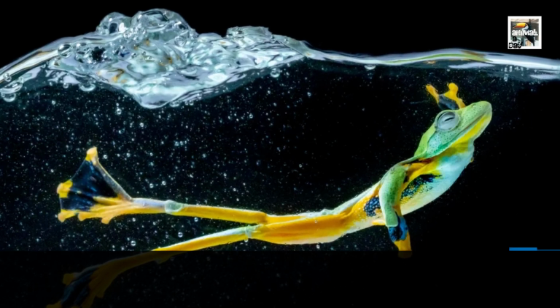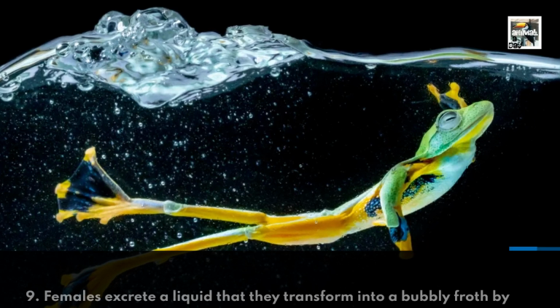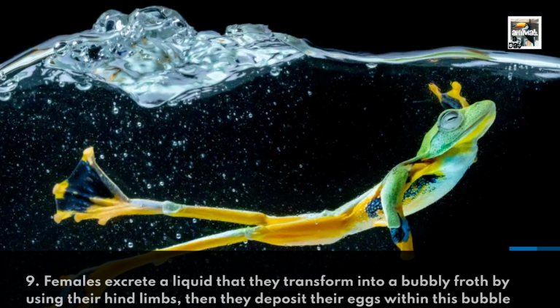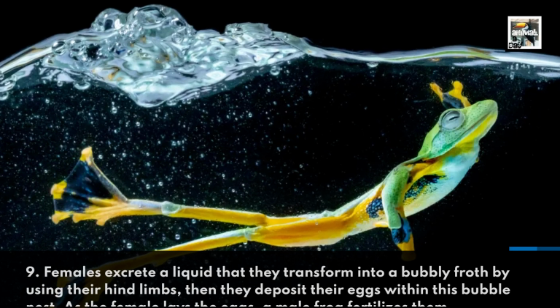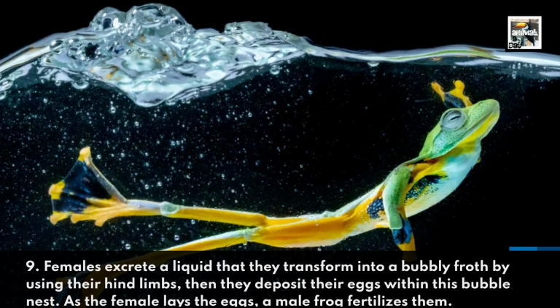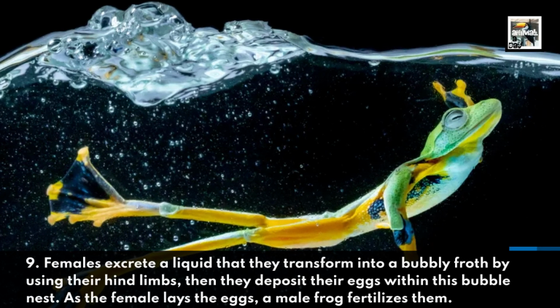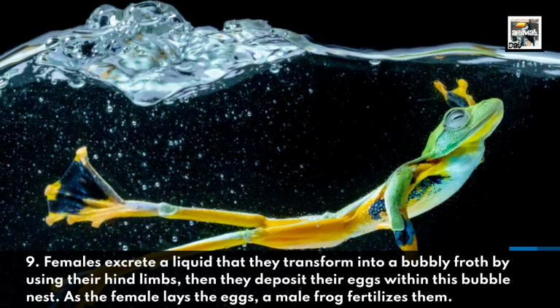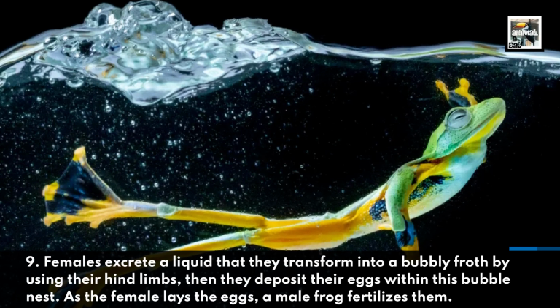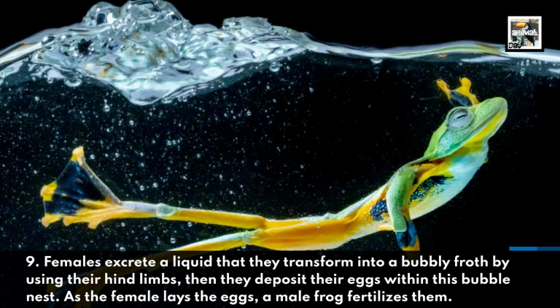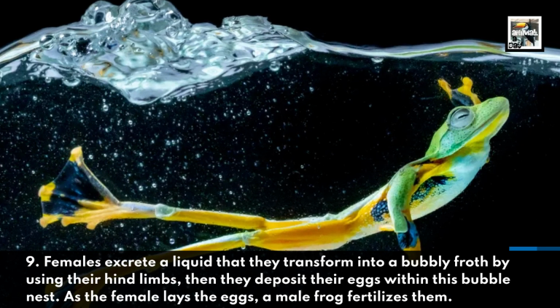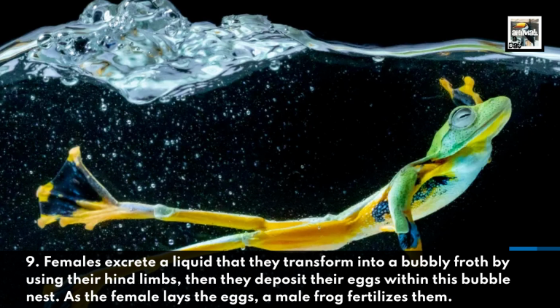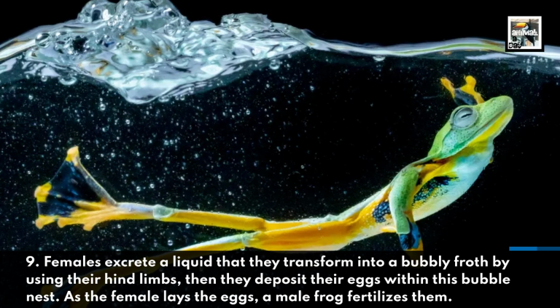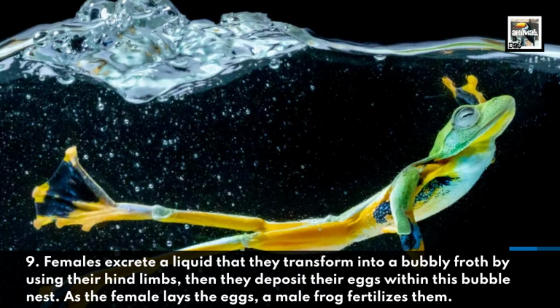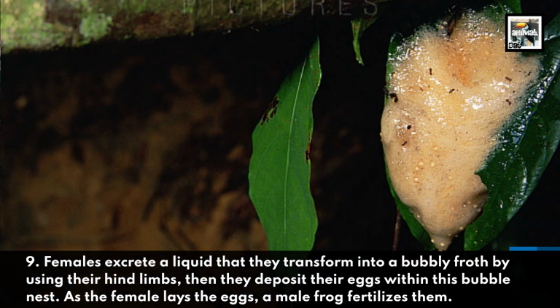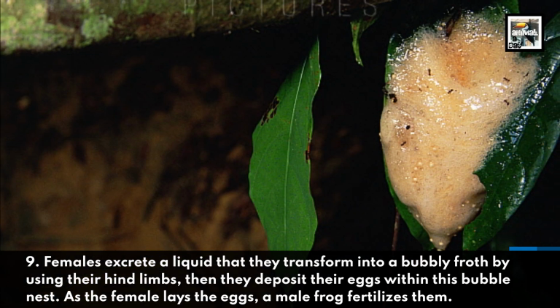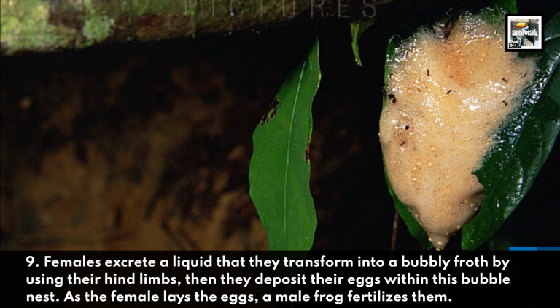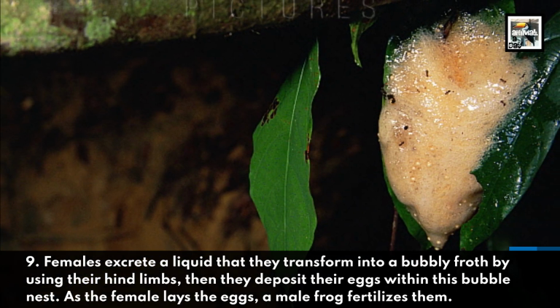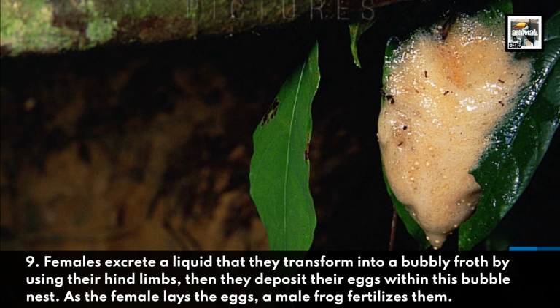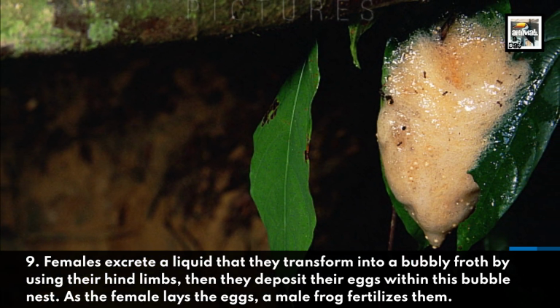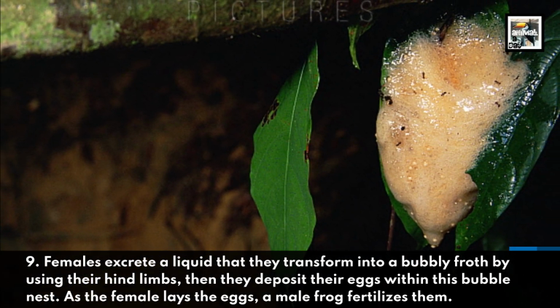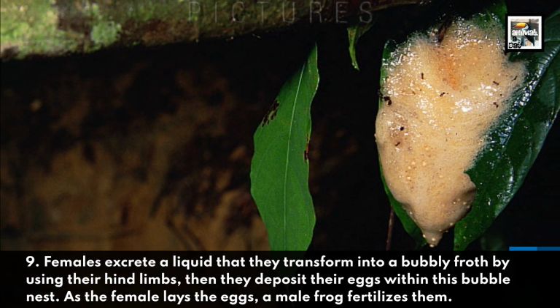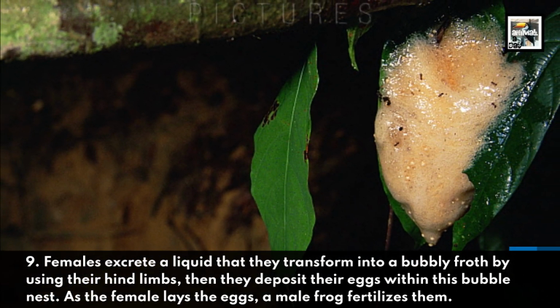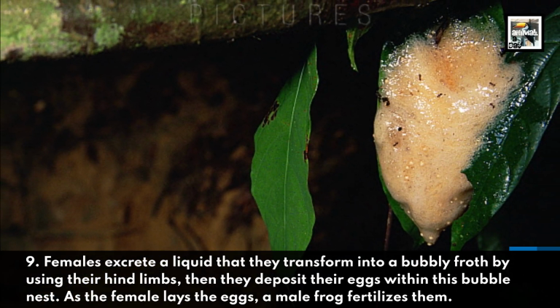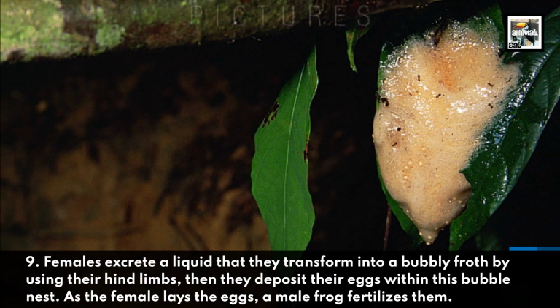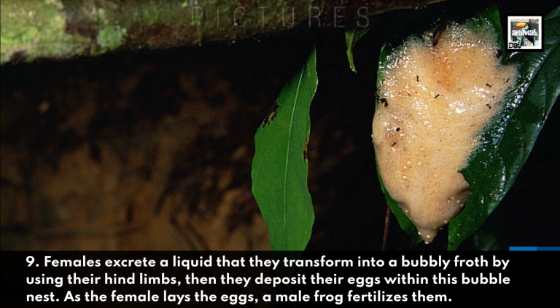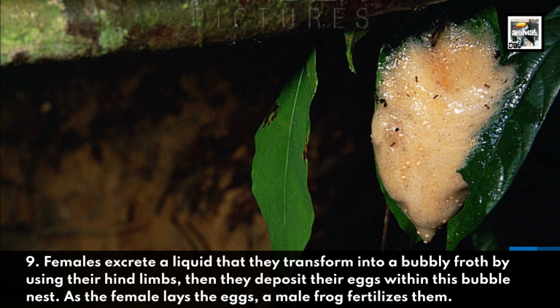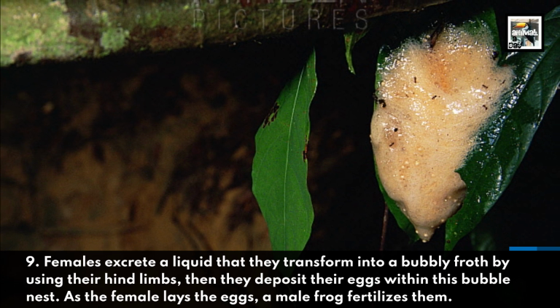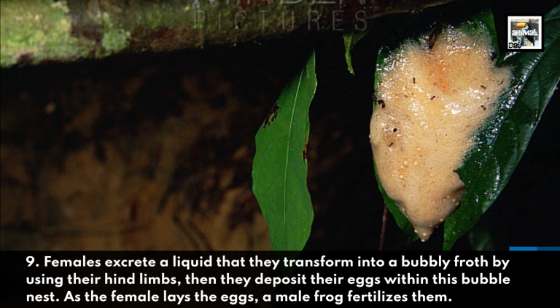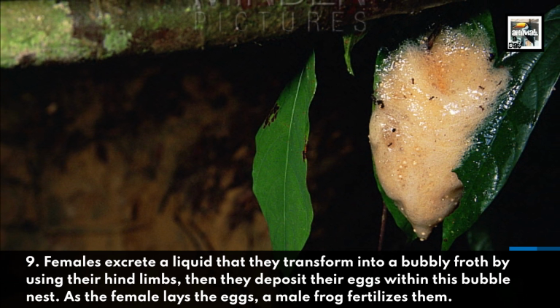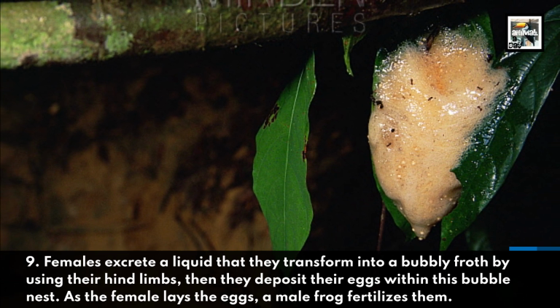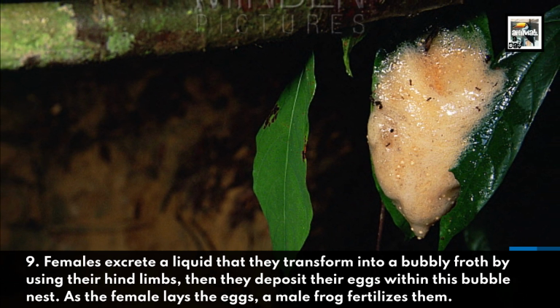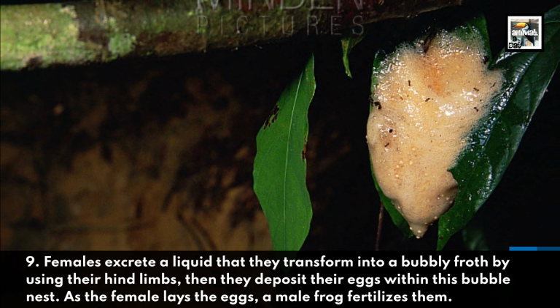Though they occasionally eat small birds and amphibians. Fact nine: females excrete a liquid that they transform into a bubbly froth using their hind limbs, then they deposit their eggs within this bubble nest. As the female lays the eggs, a male frog fertilizes them.